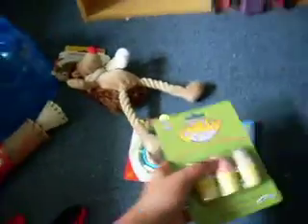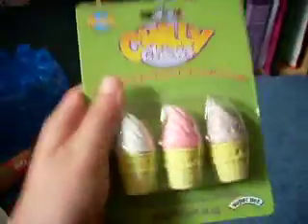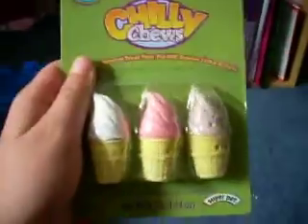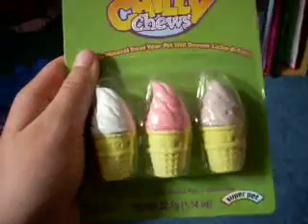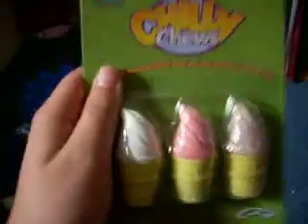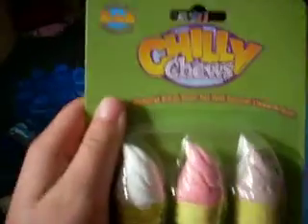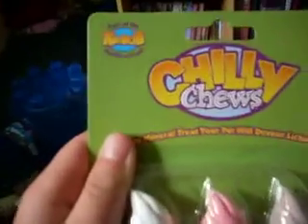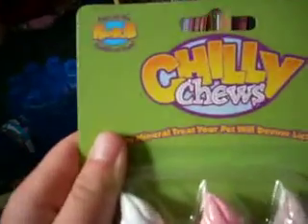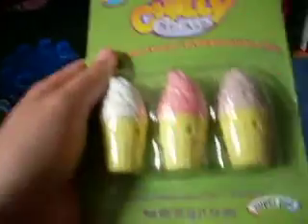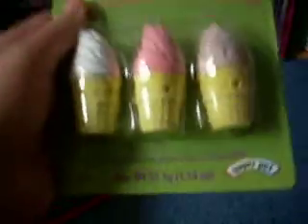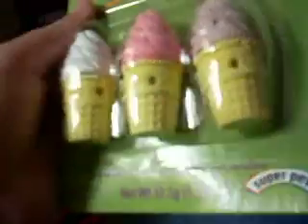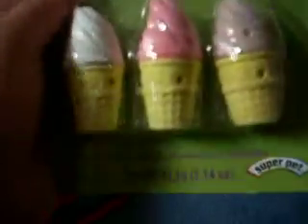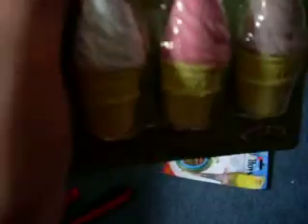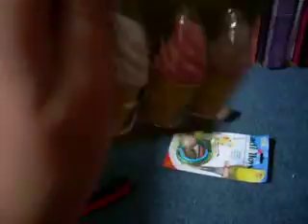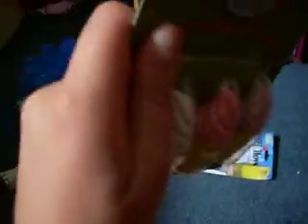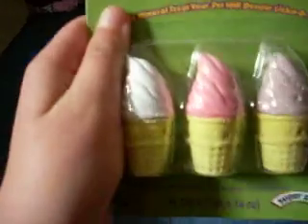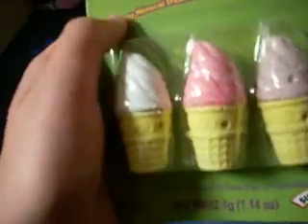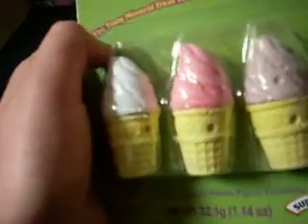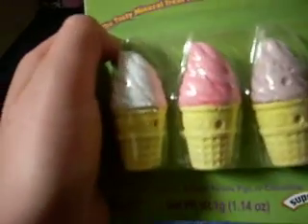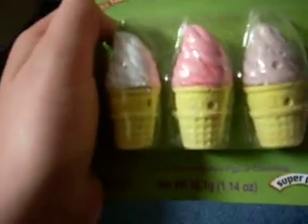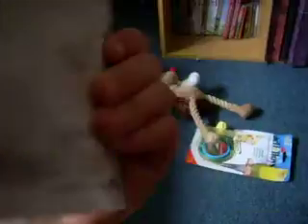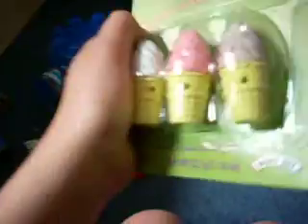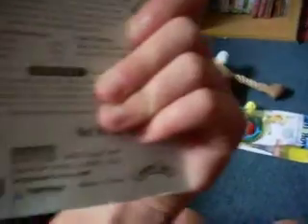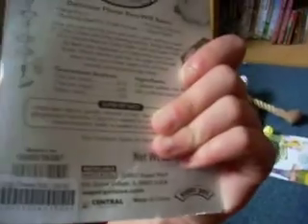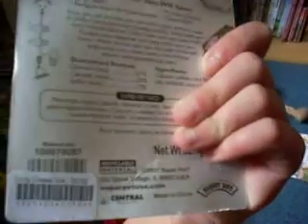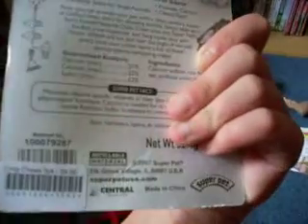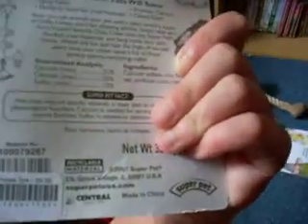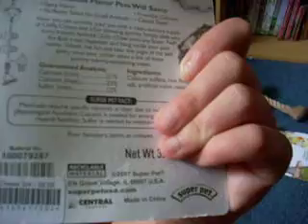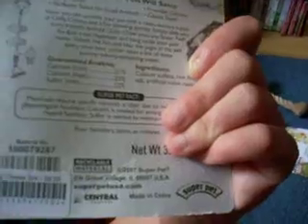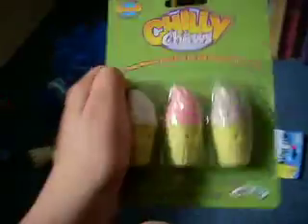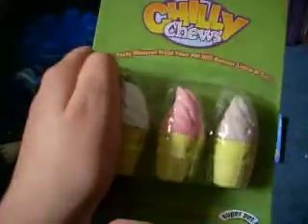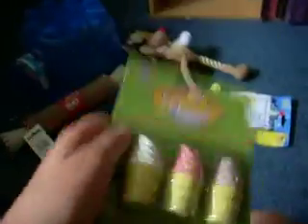Then I got these for the guinea pigs — chili chews. They're like little ice creams, like mineral chews and stuff. I know they love mineral chews. And I'm working on getting the kebab too.